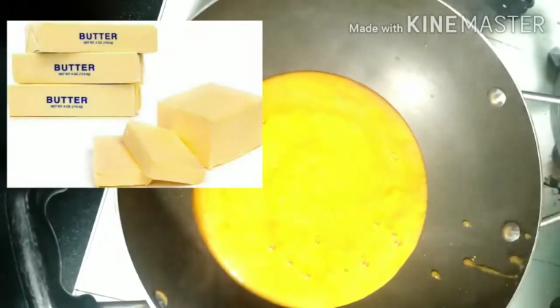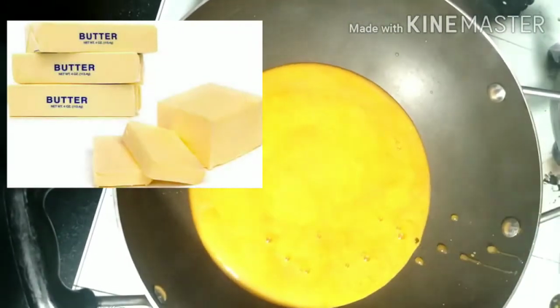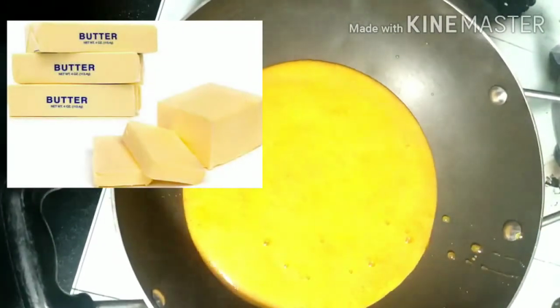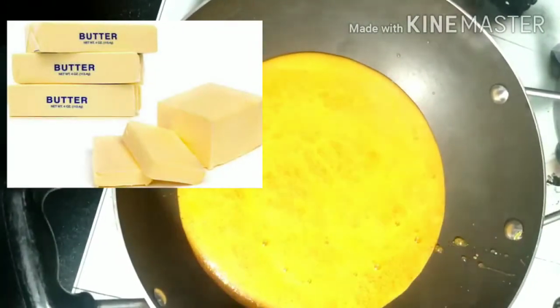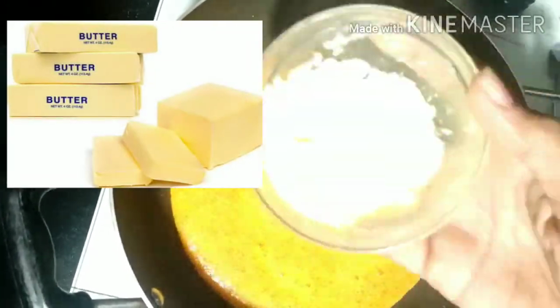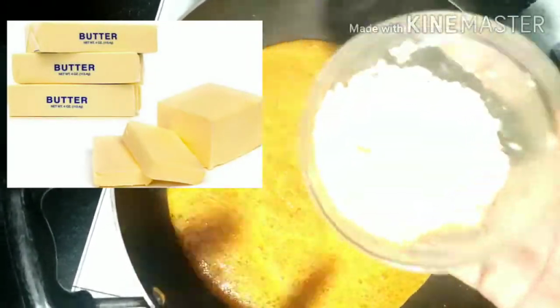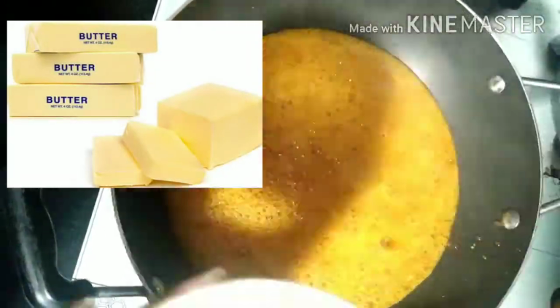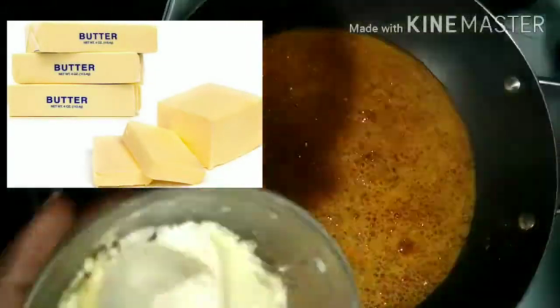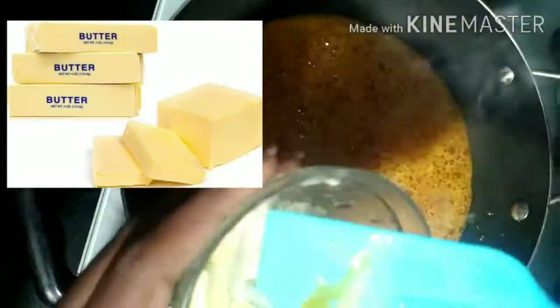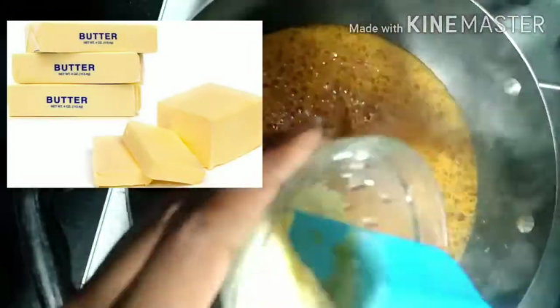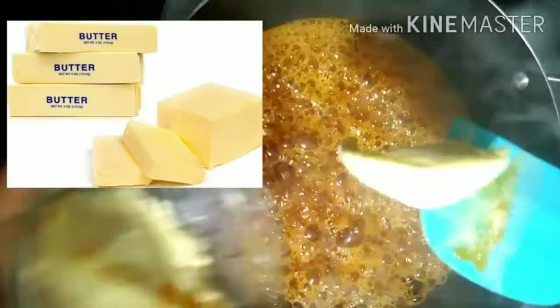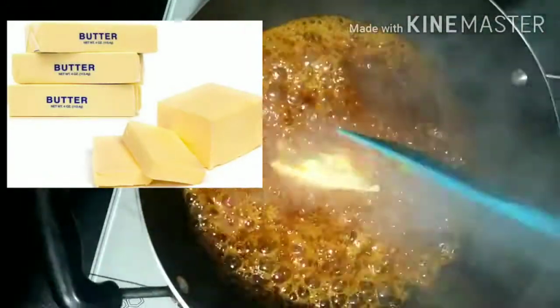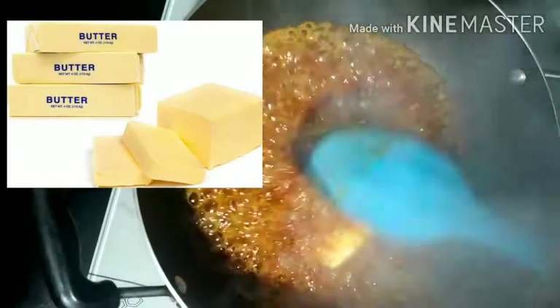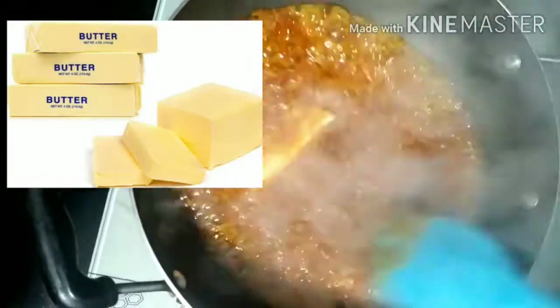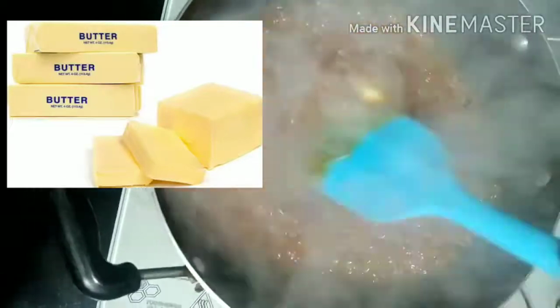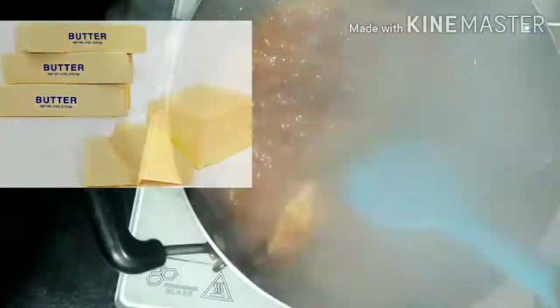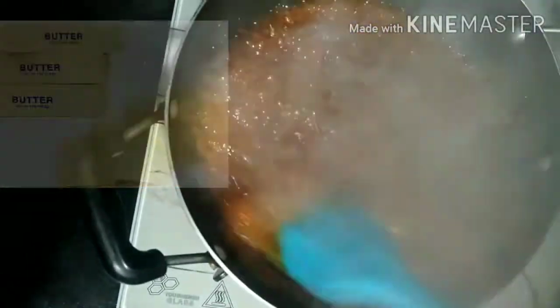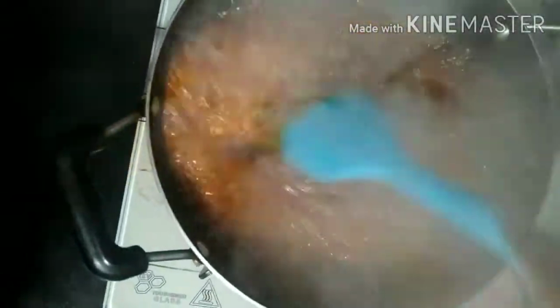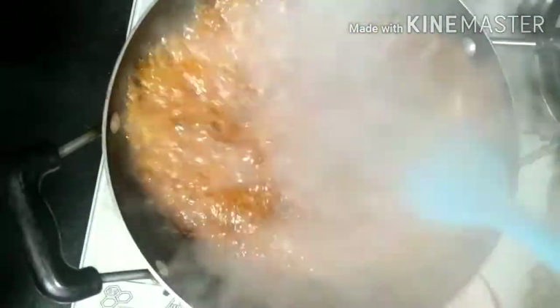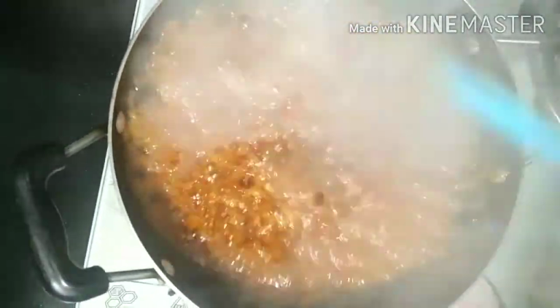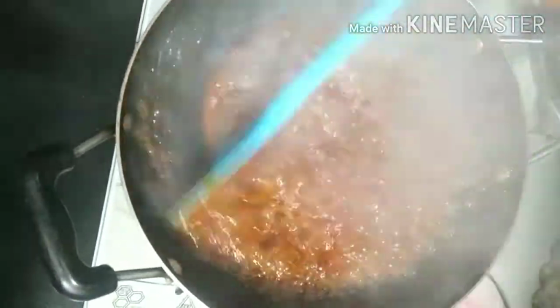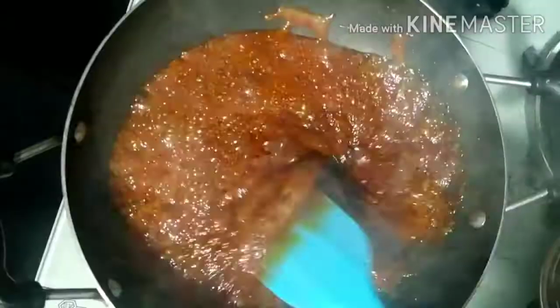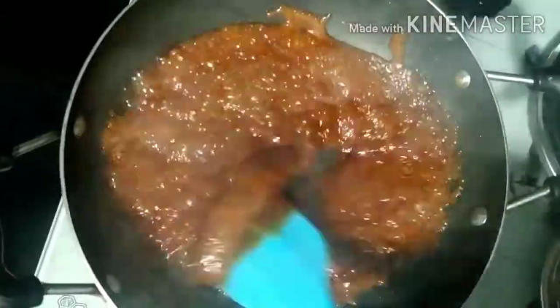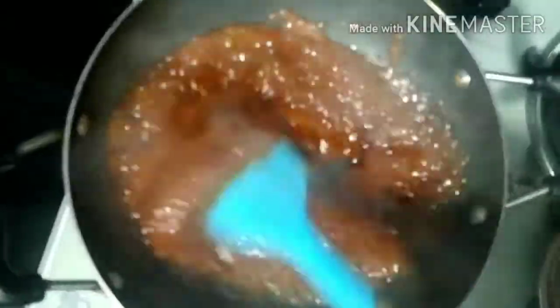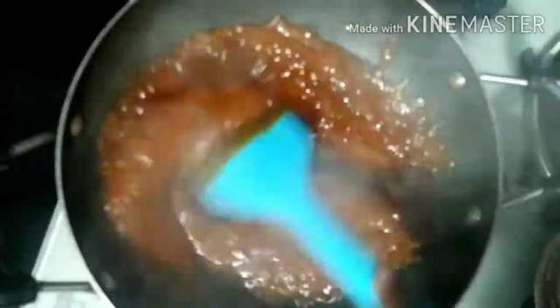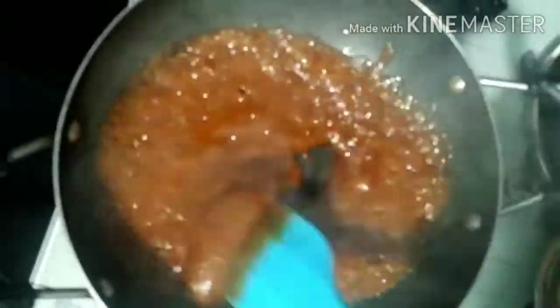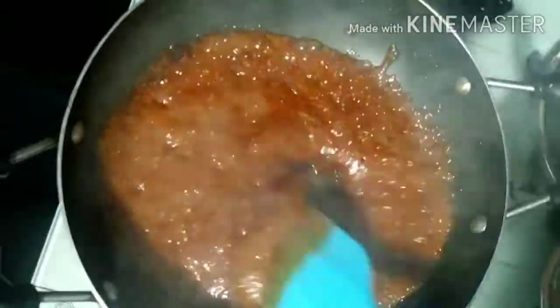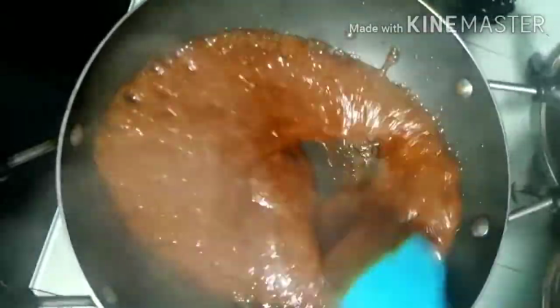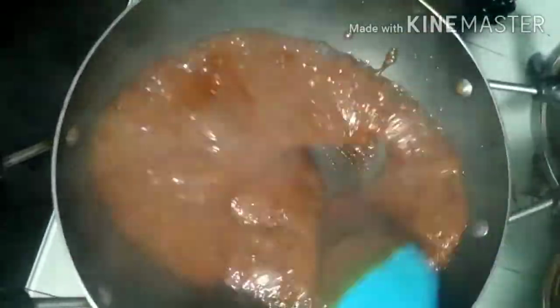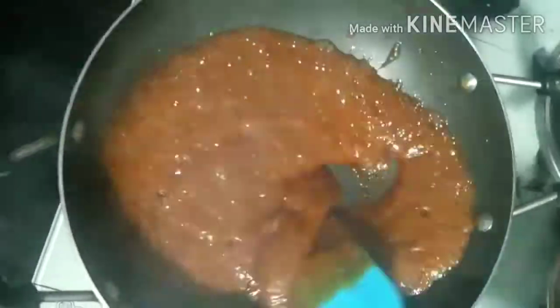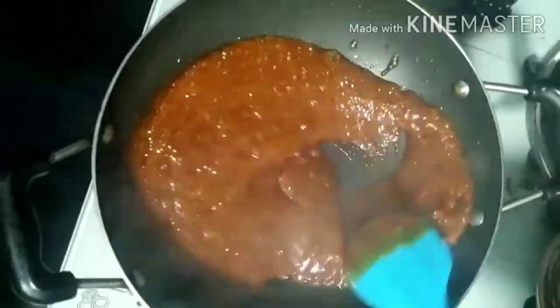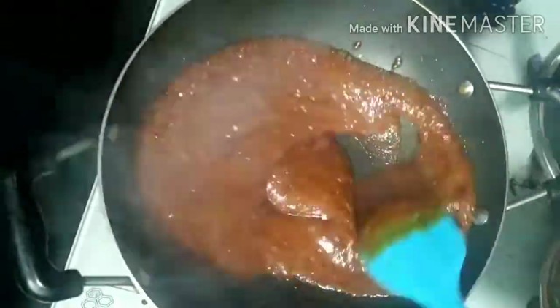Now I am going to put the caramelized cheese in a pan. Add a little bit of butter and mix it up. This is homemade butter — use it. Homemade butter will be mentioned in the description box. Check this video.